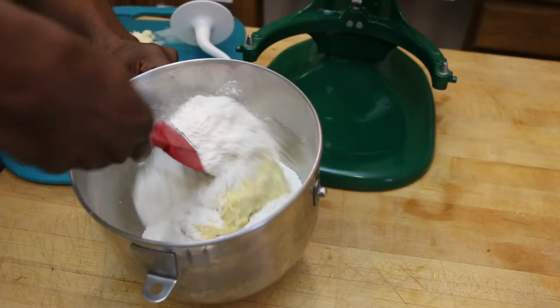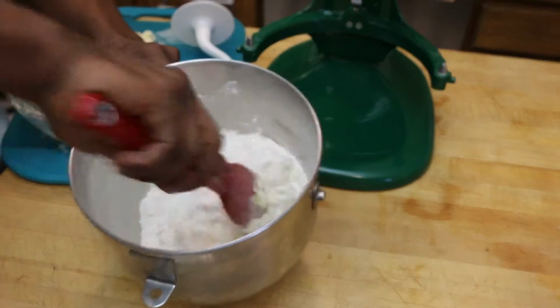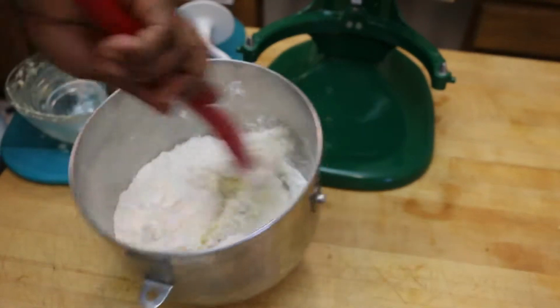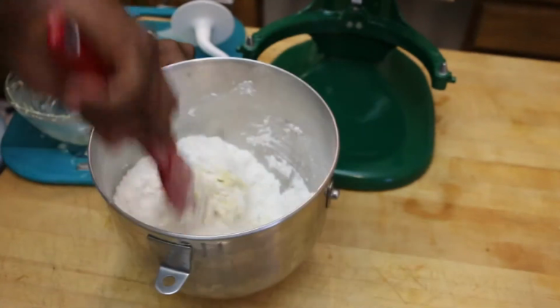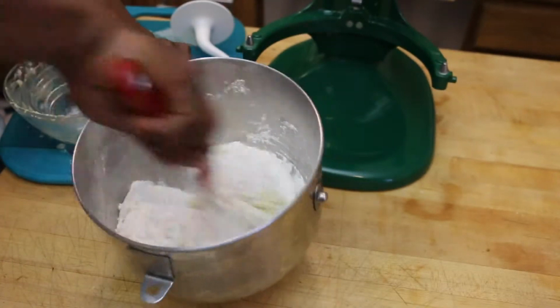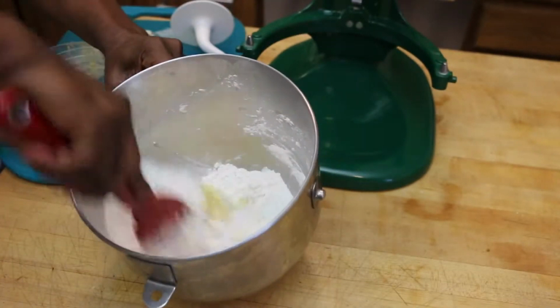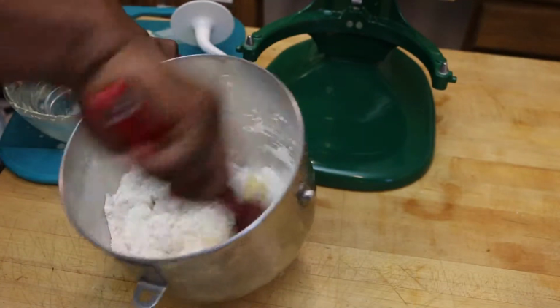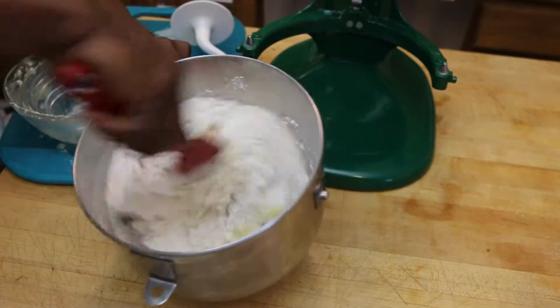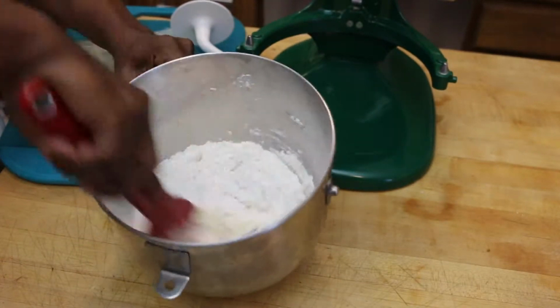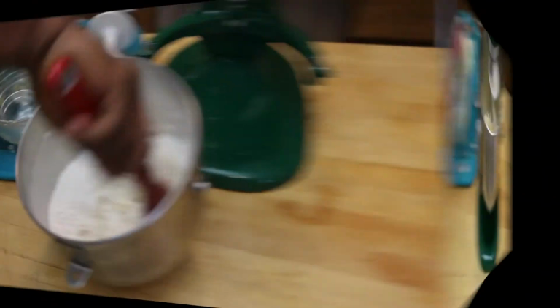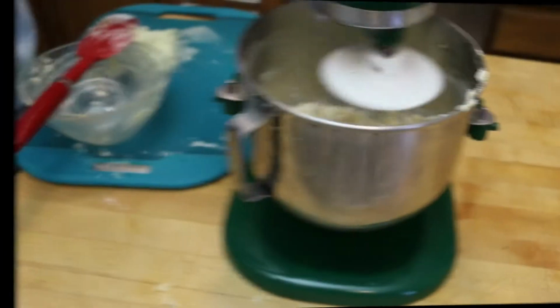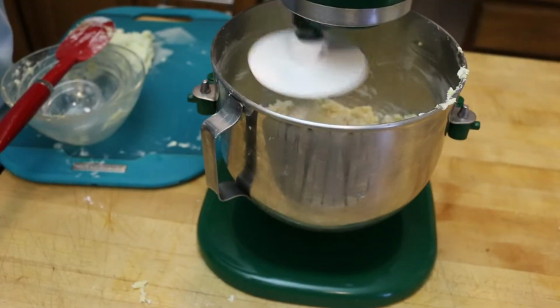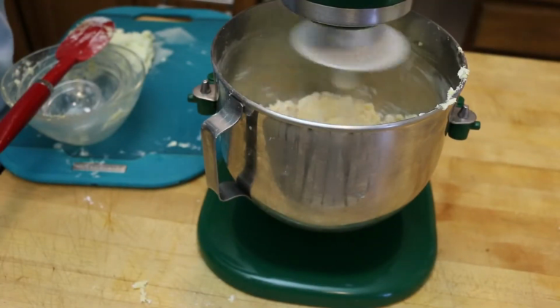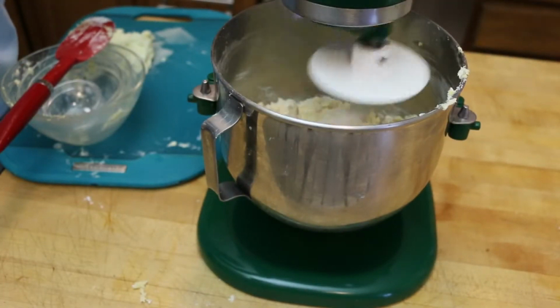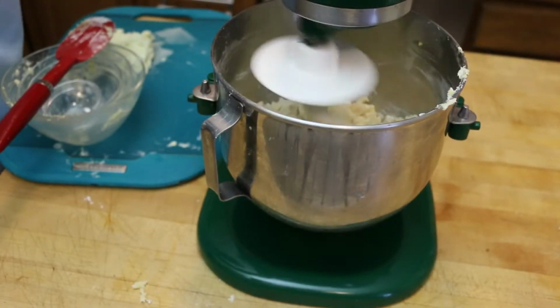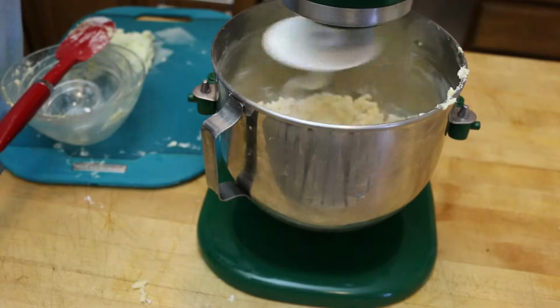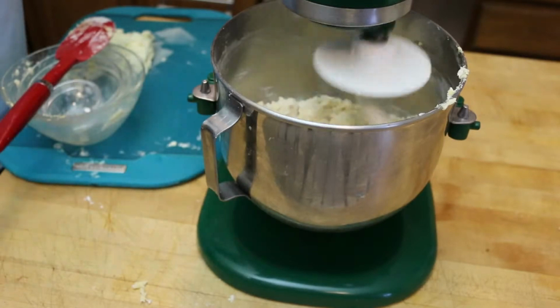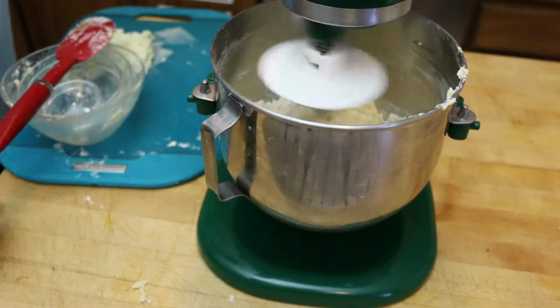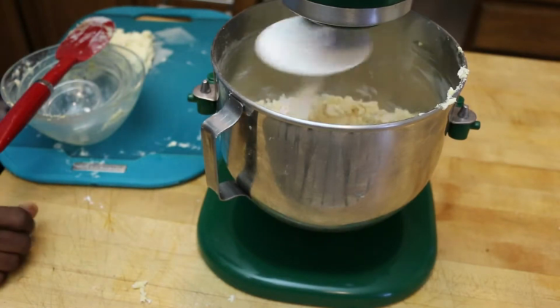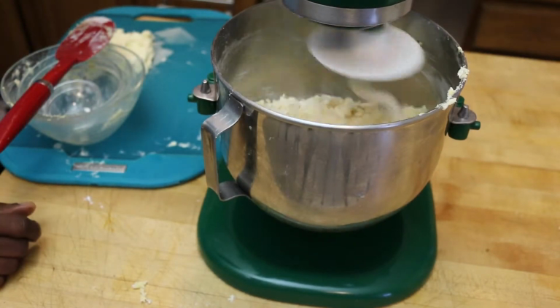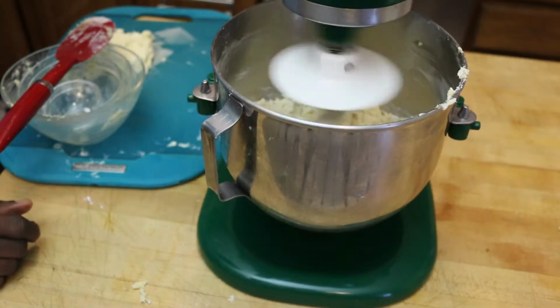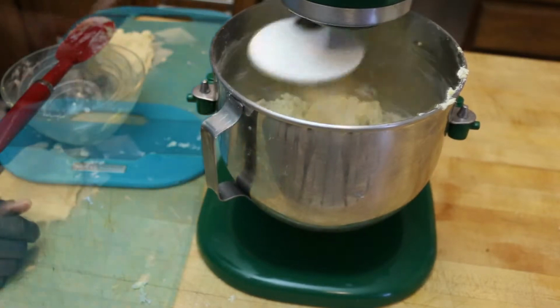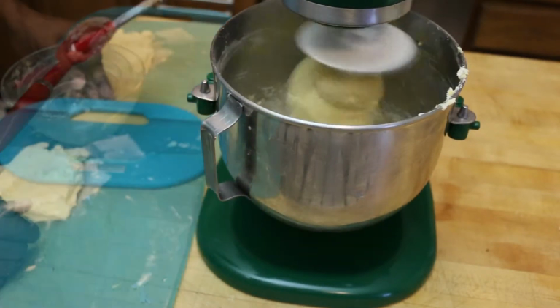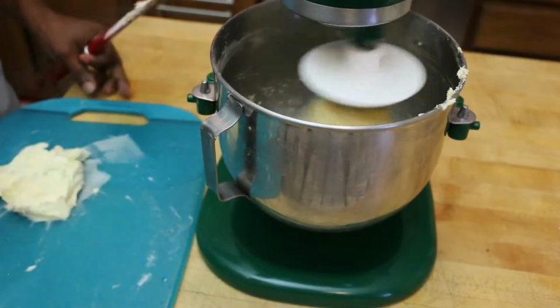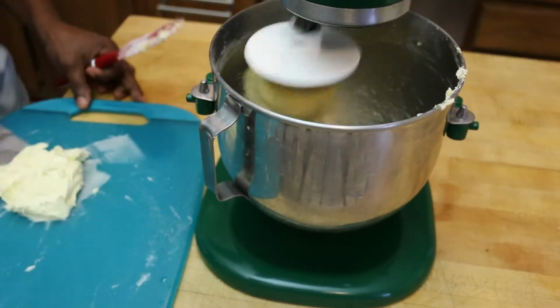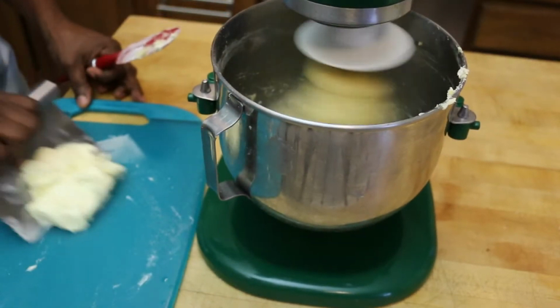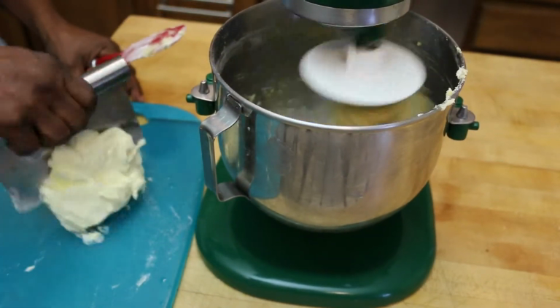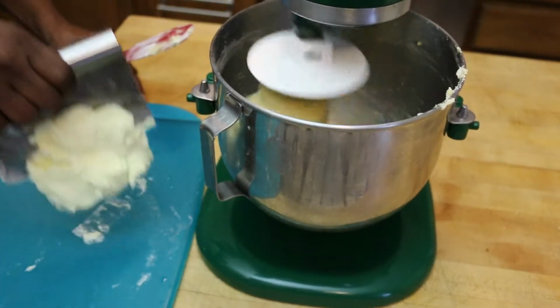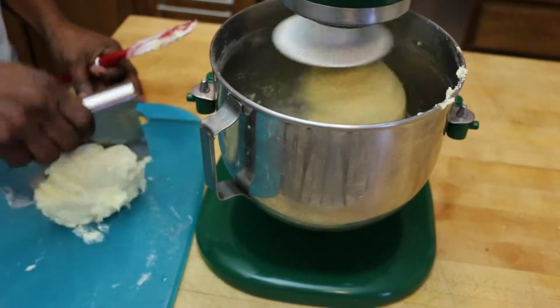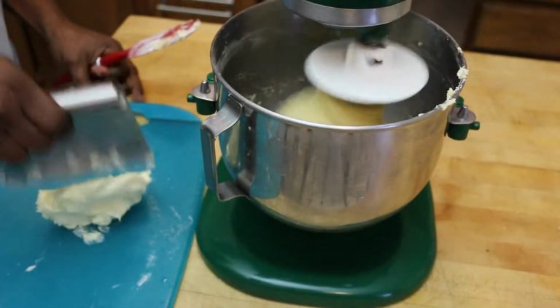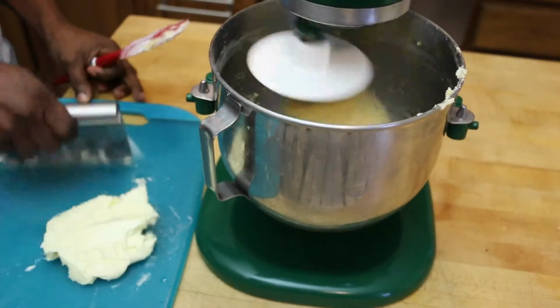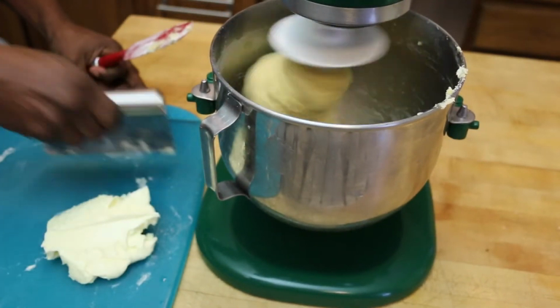Then I'm going to transfer that to my mixer with a dough hook attachment and I'm going to let that go for about 15 minutes until everything starts to come together.